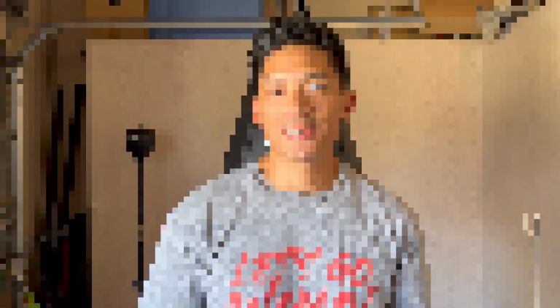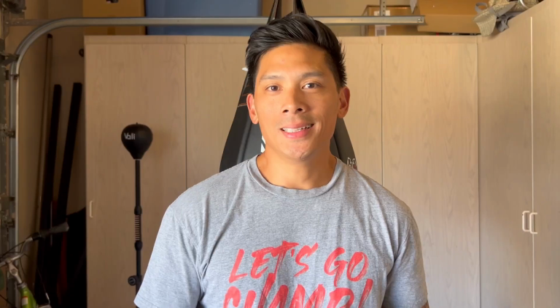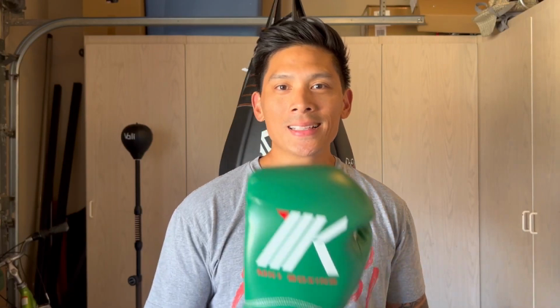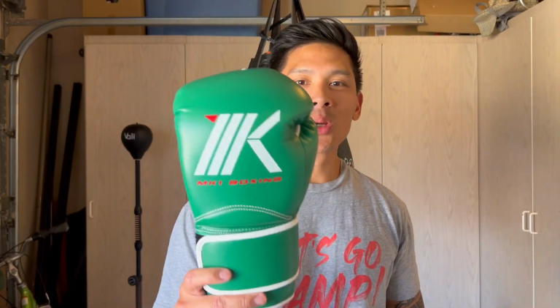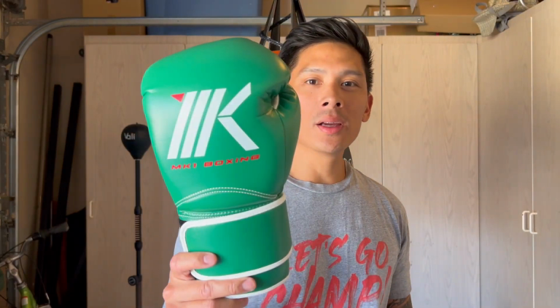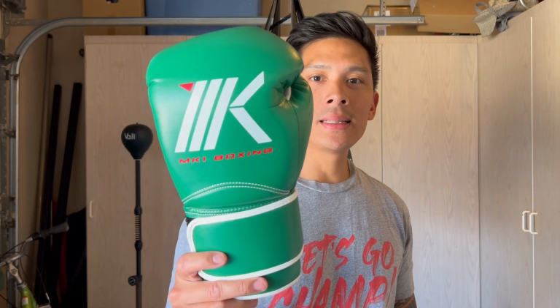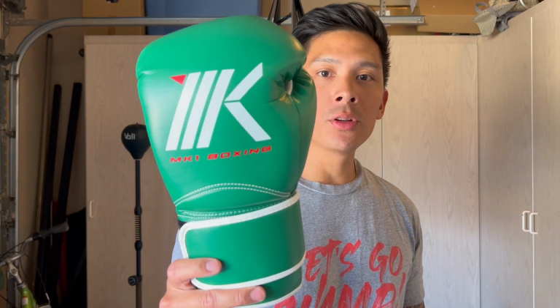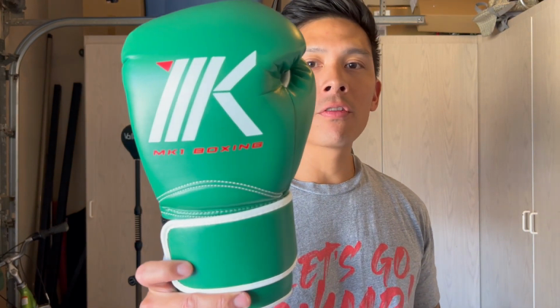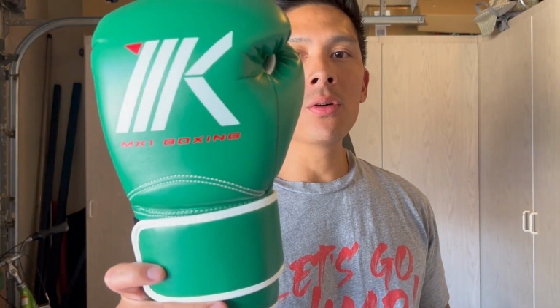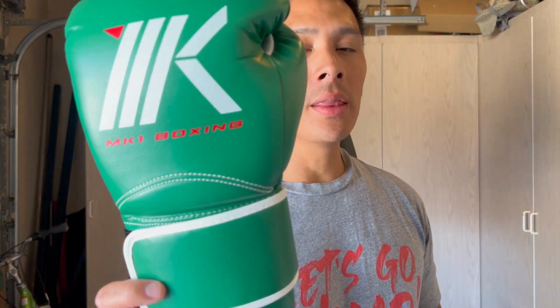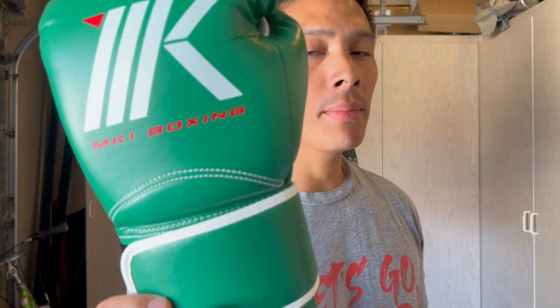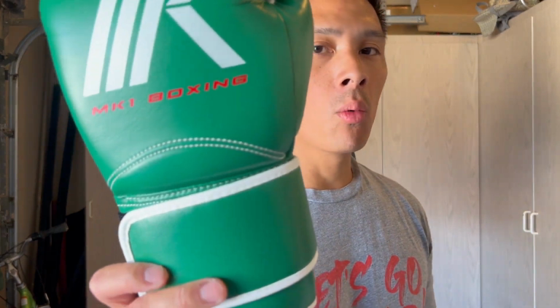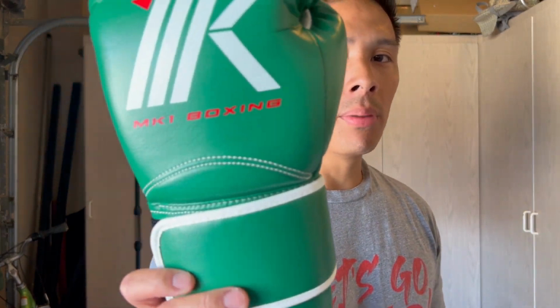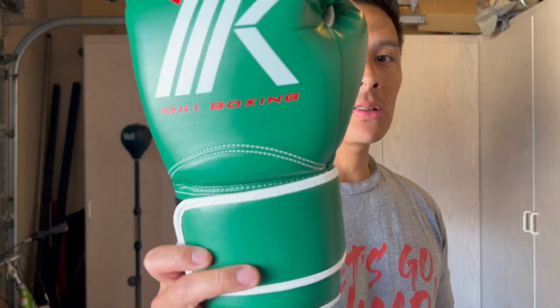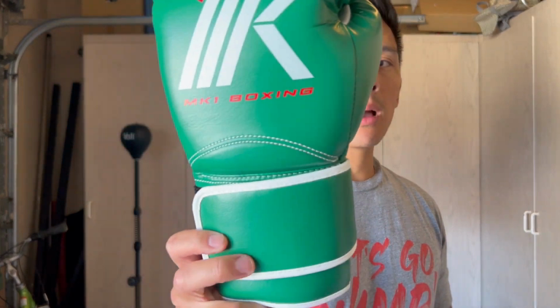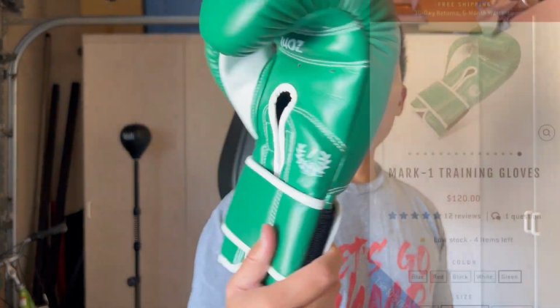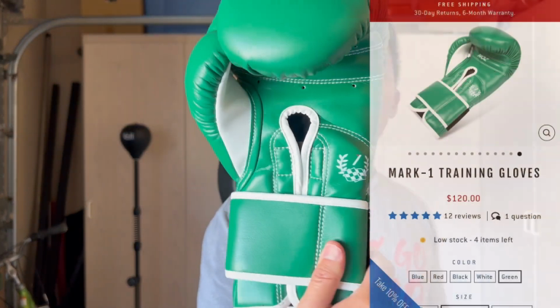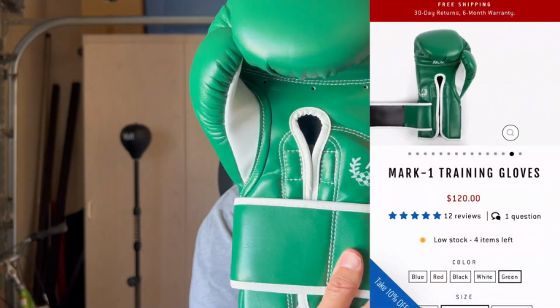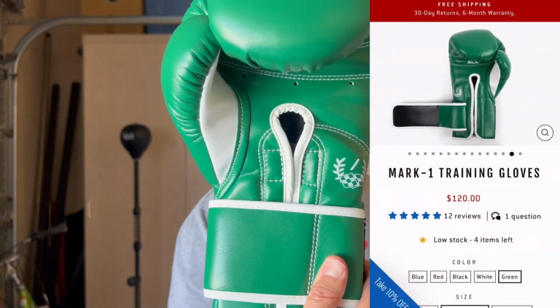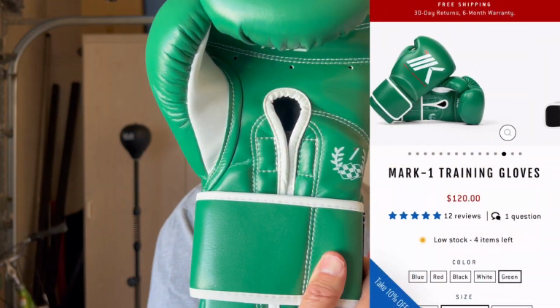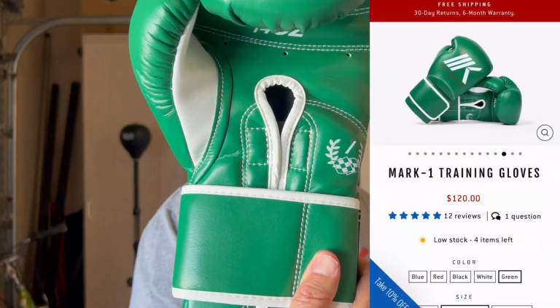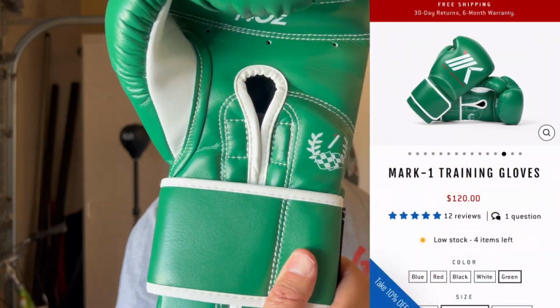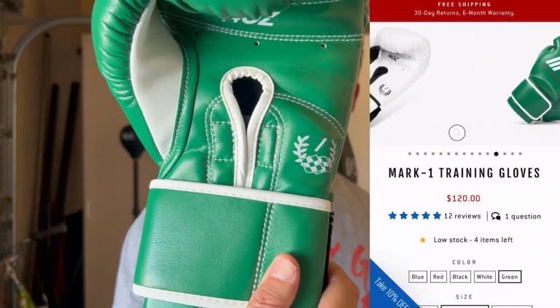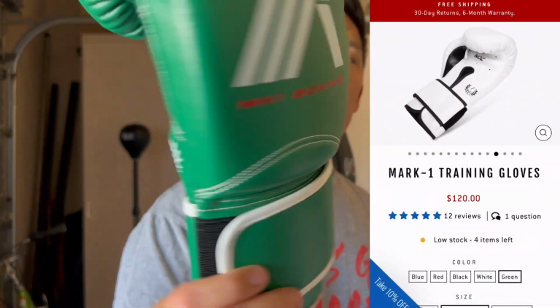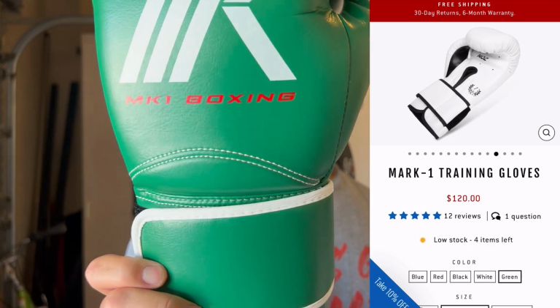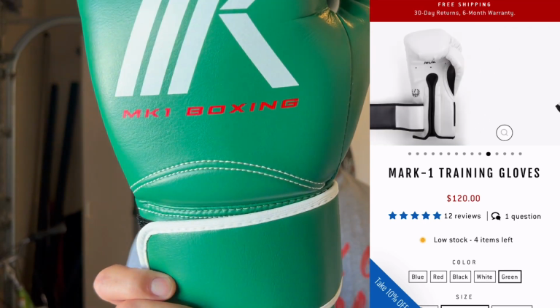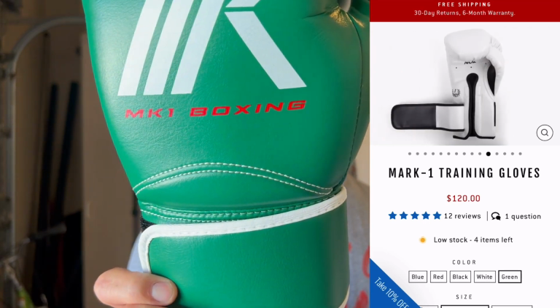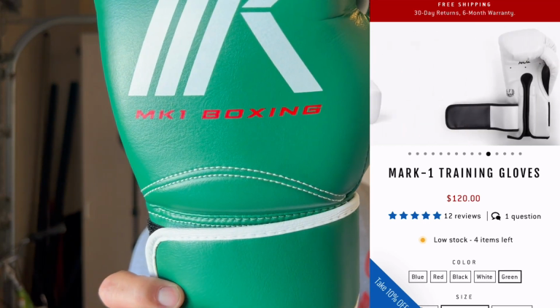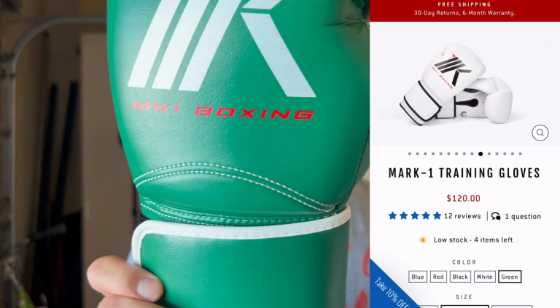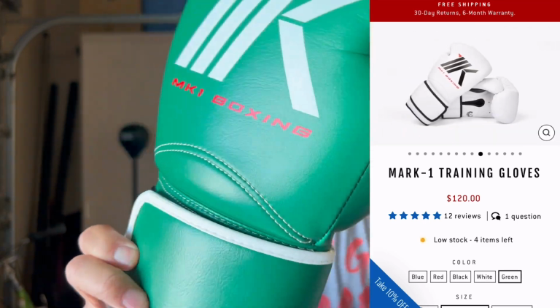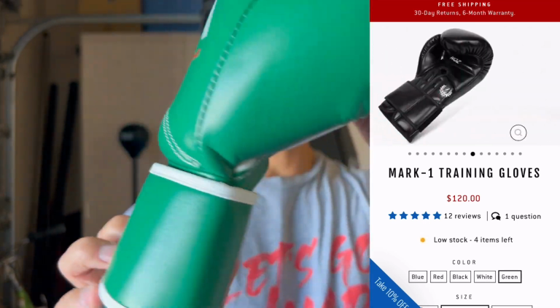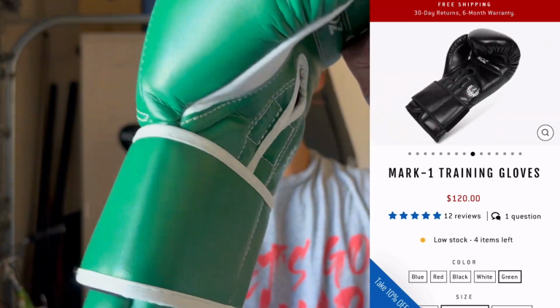Hey guys, Carlo here. Today I'm doing a review on the MK1 Boxing Mark 1 Boxing Gloves. I got mine in the green colorway, 14 ounces.